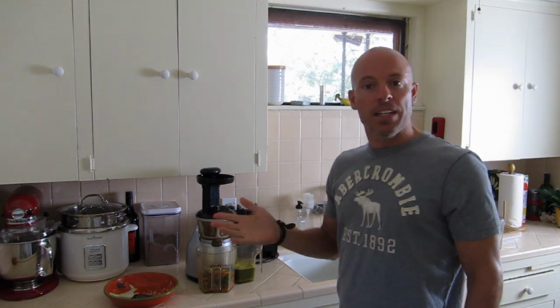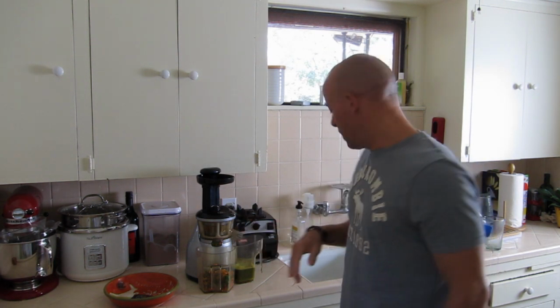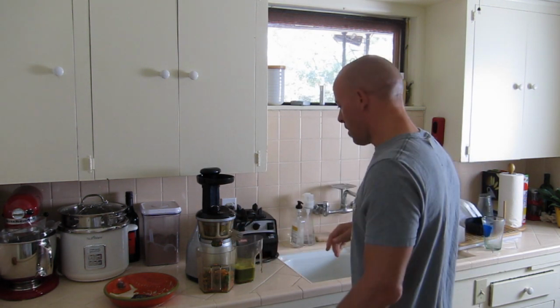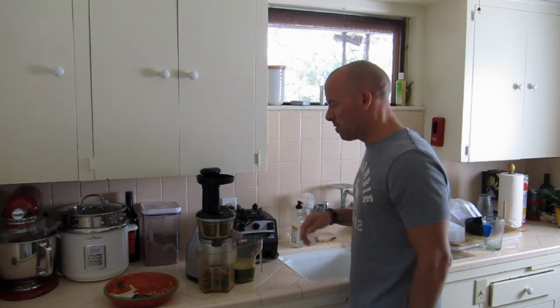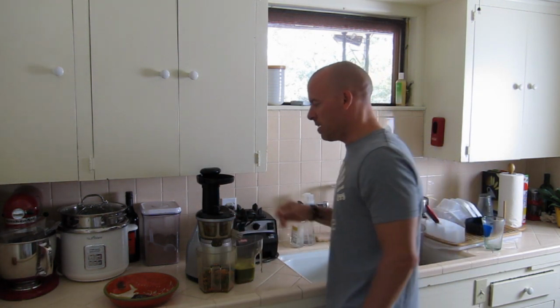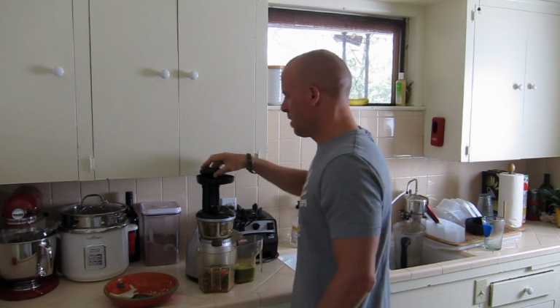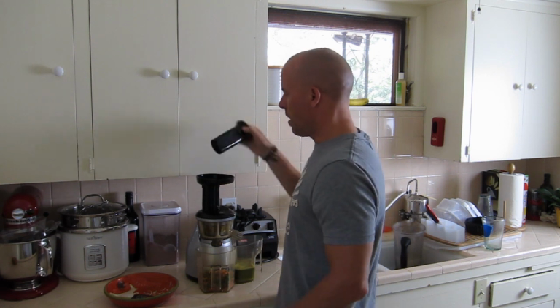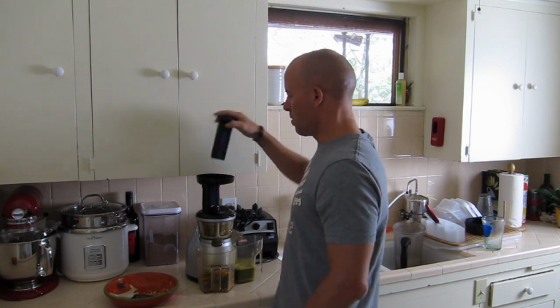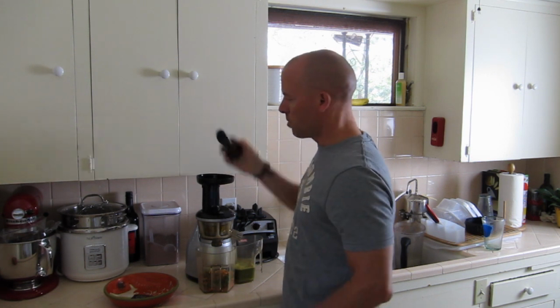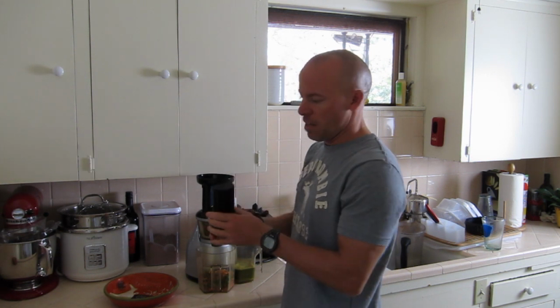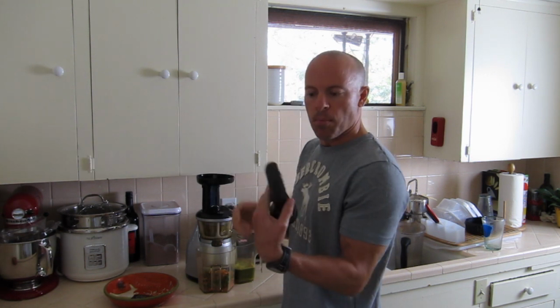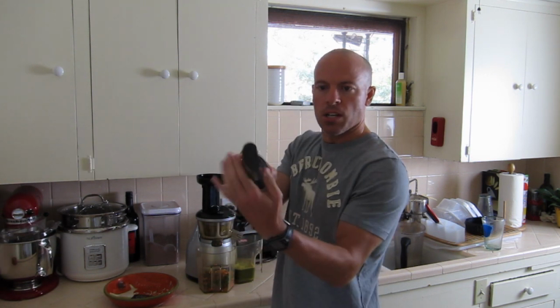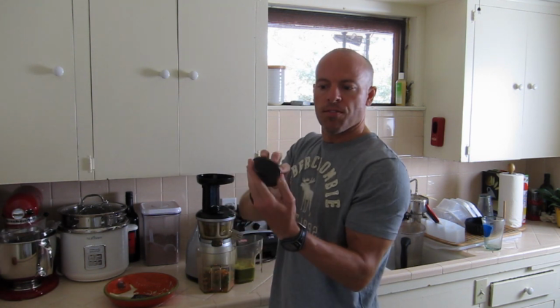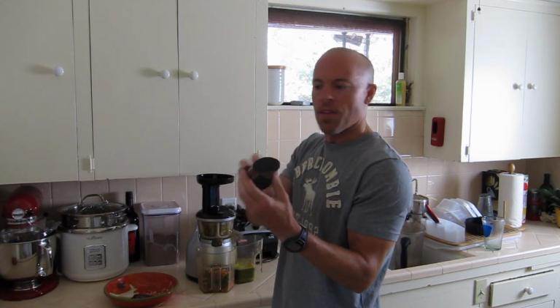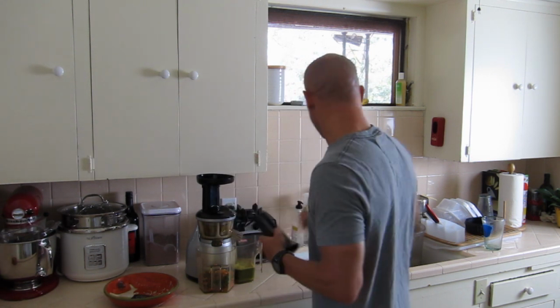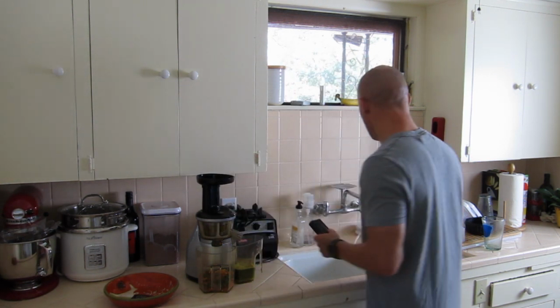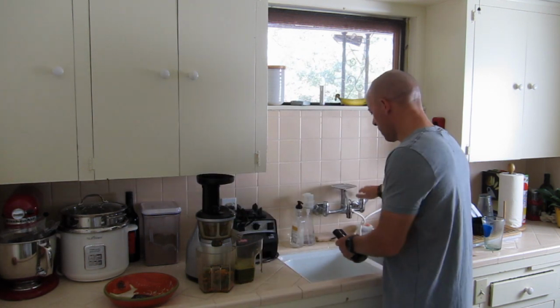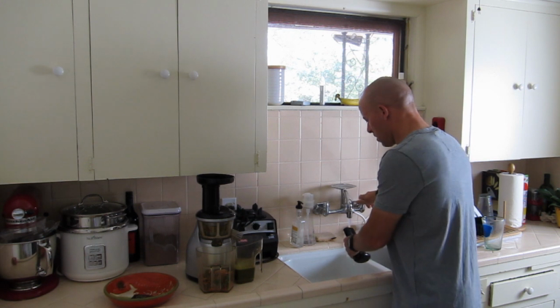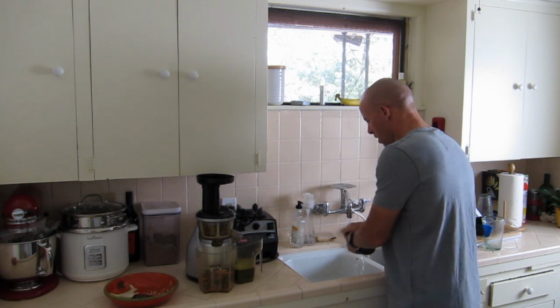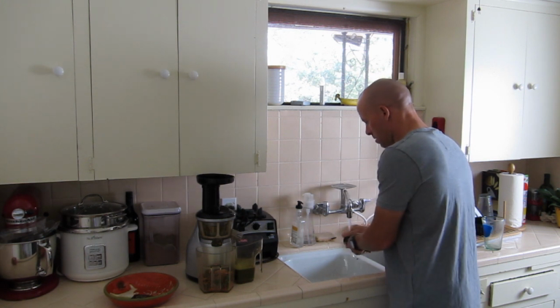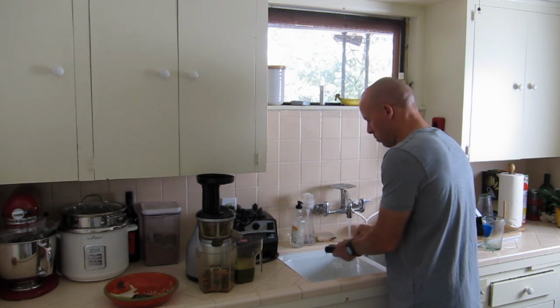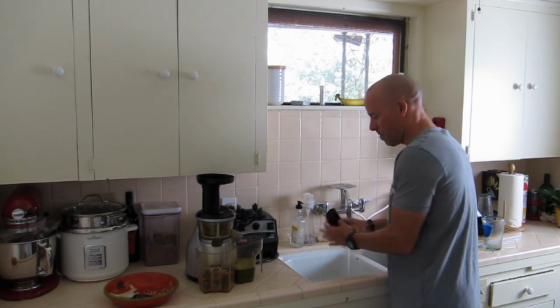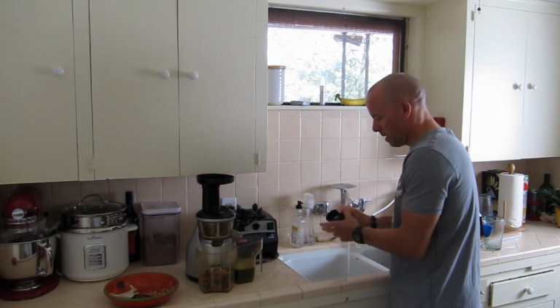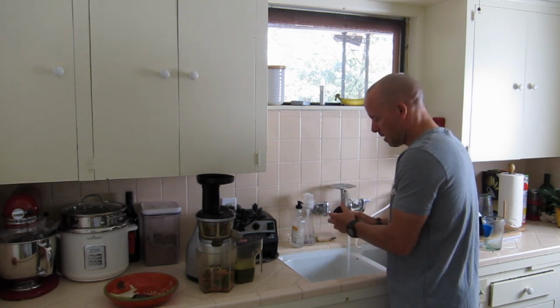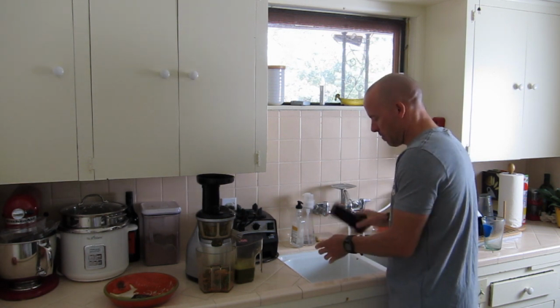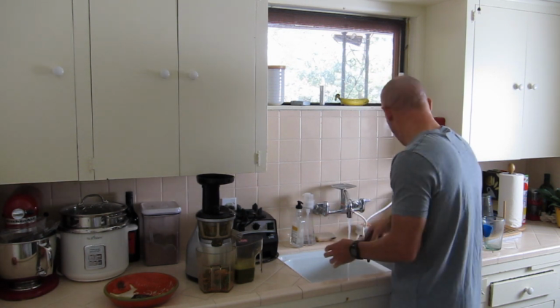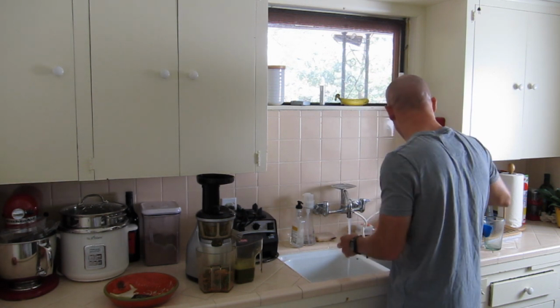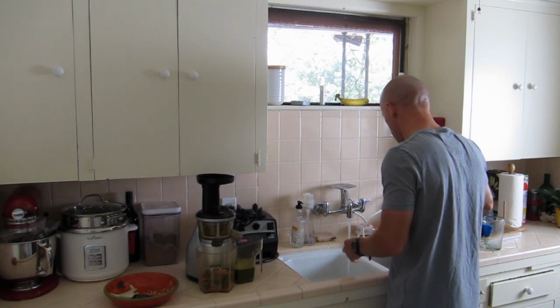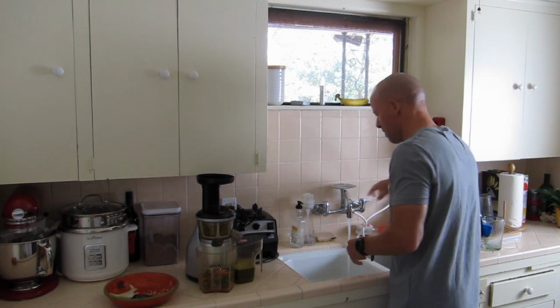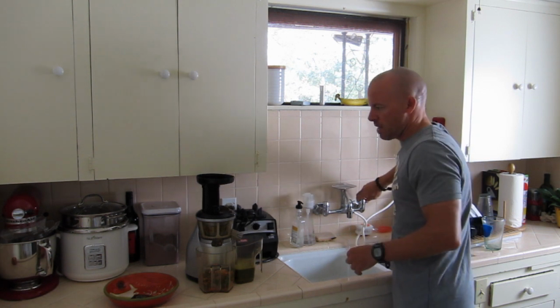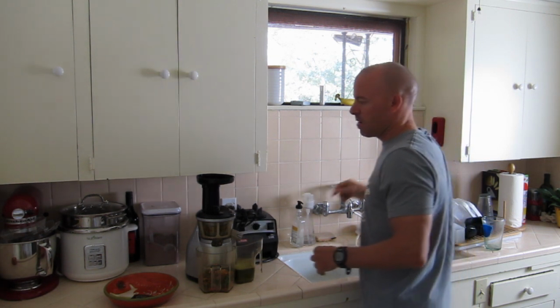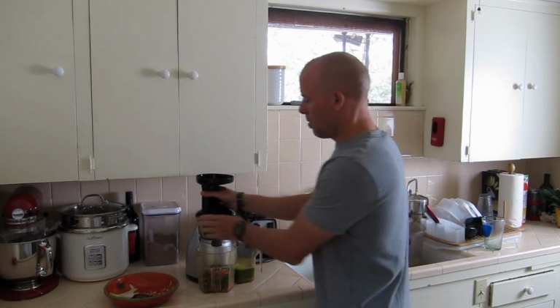For the clean up, it's relatively easy. This is a little plunger thing — there's not much food on there. So basically I just start the water and sort of rinse it off a little bit if there's any food particles. That takes care of that one.